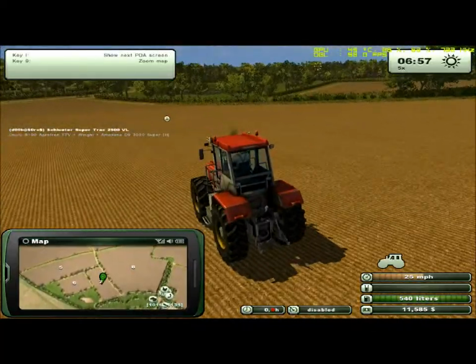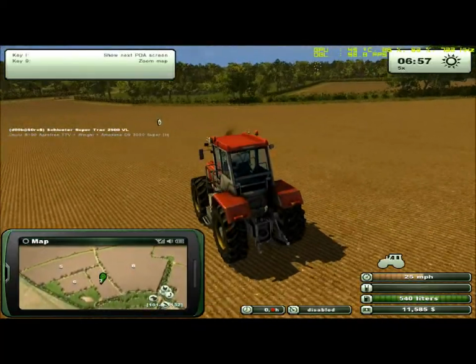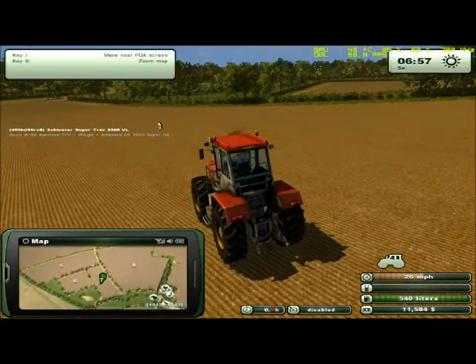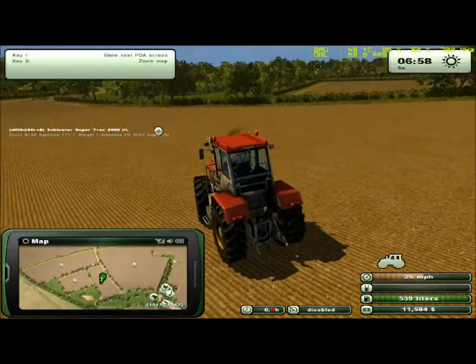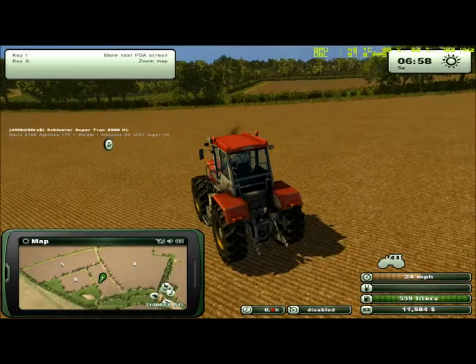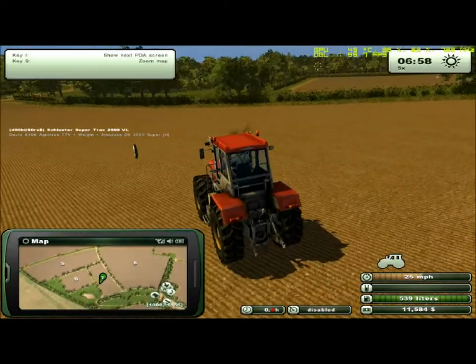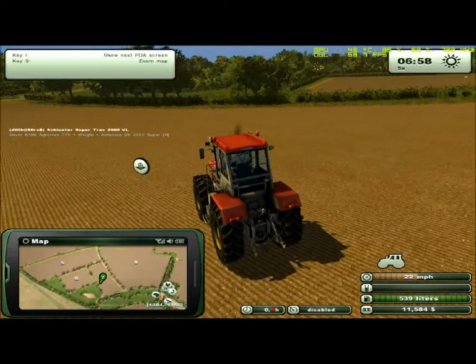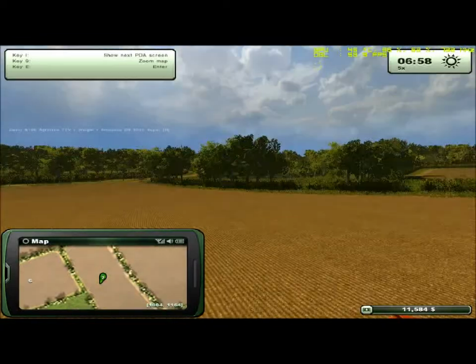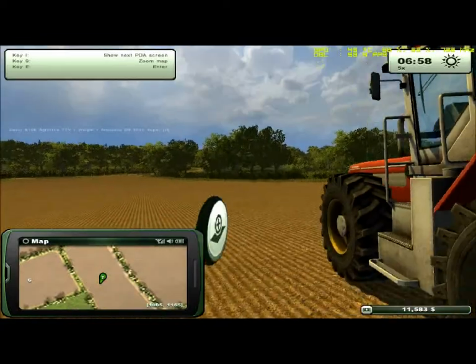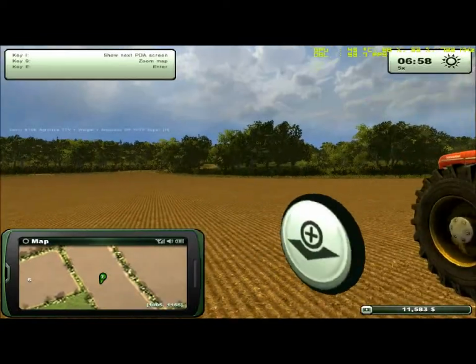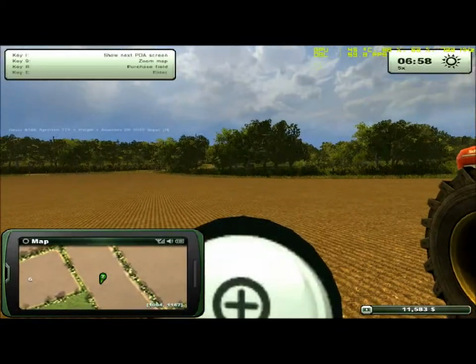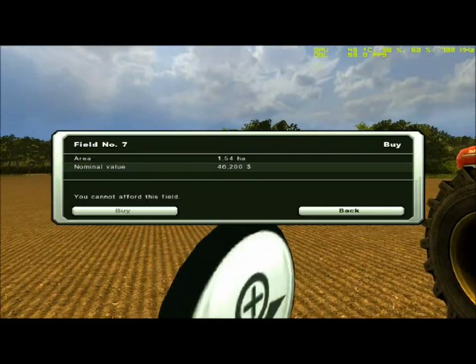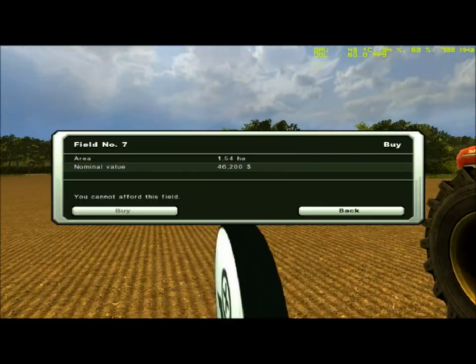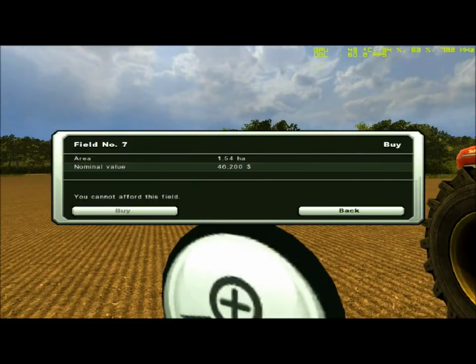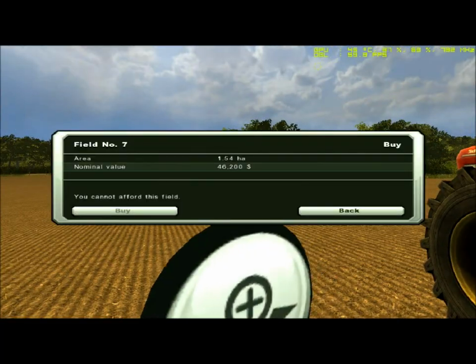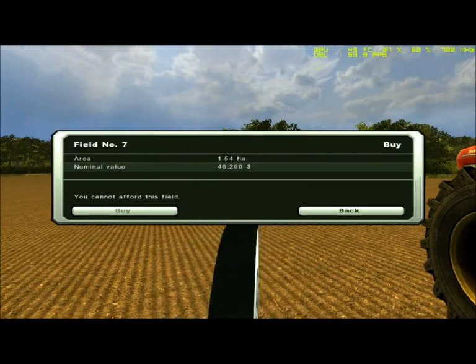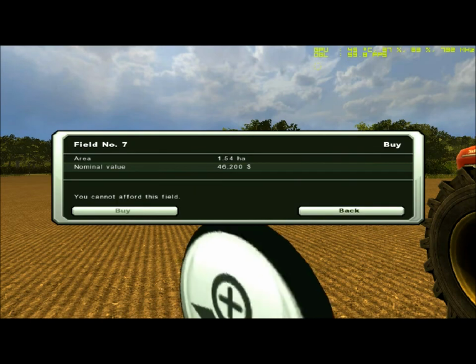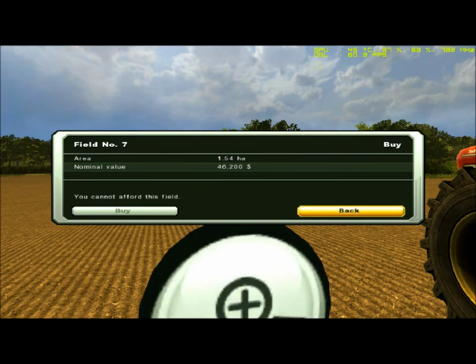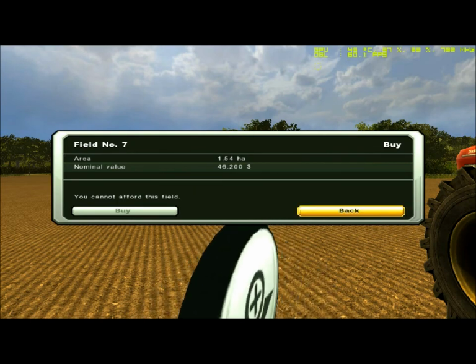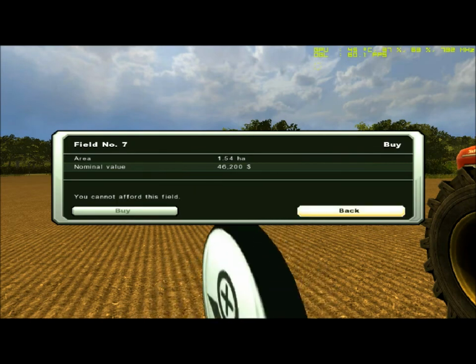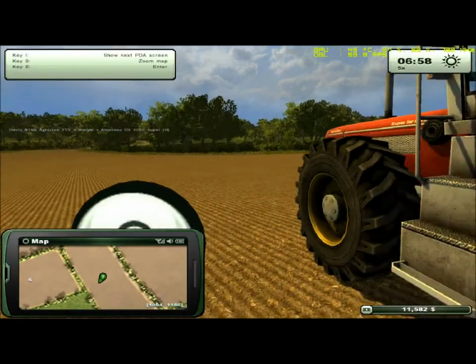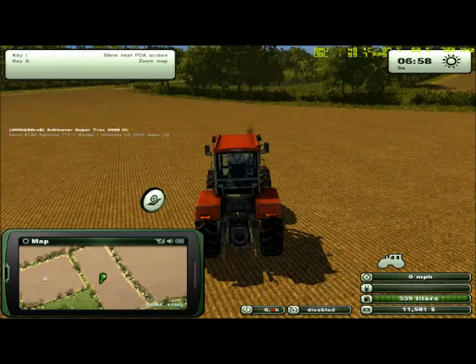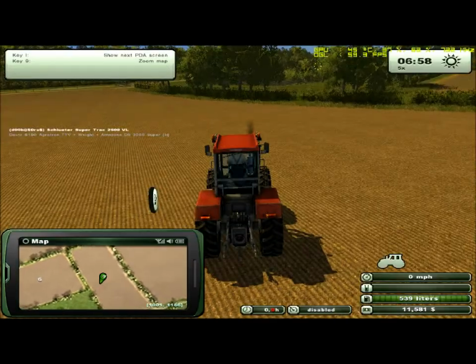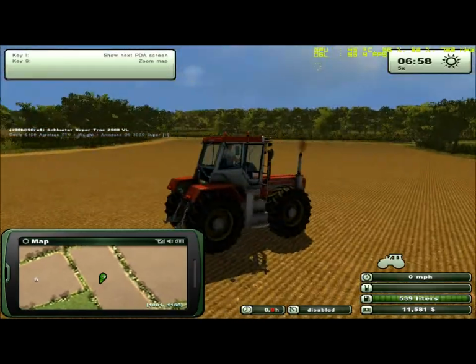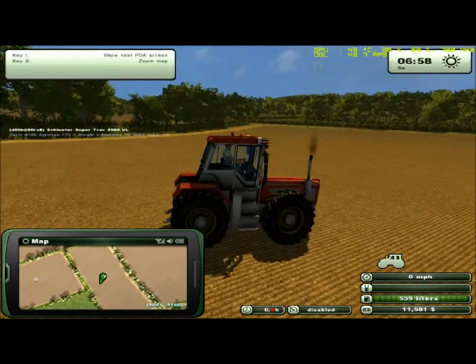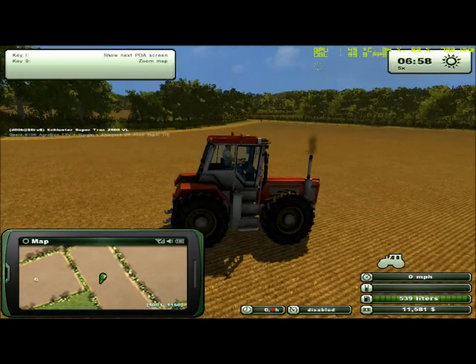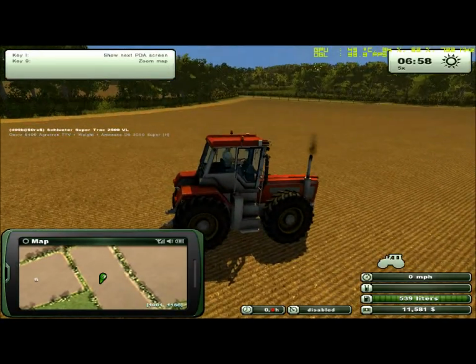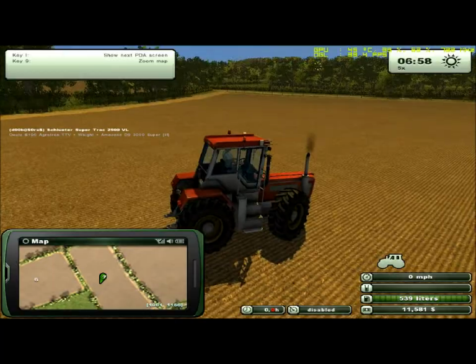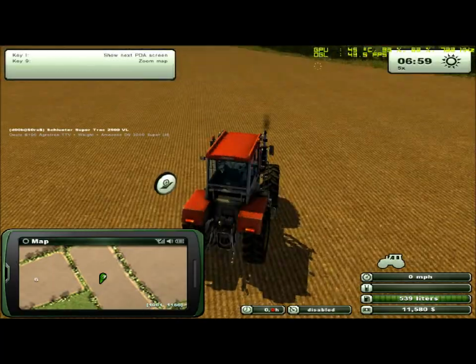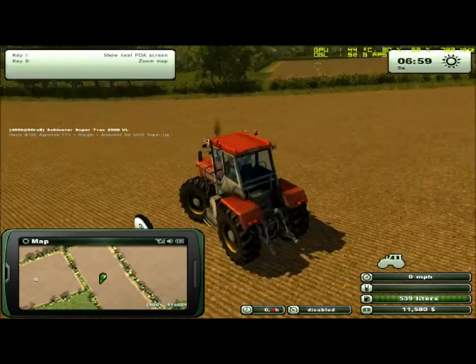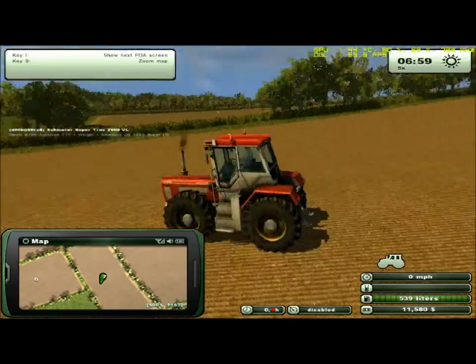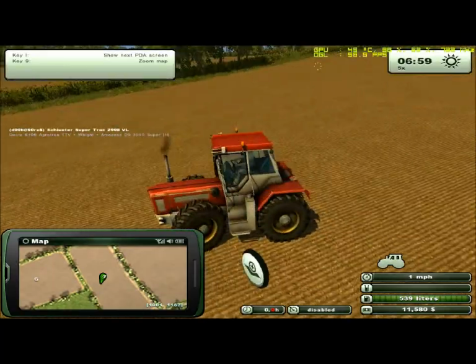This is about to check and see how much these fields are going for — 1.54 for 46,000? That's not too bad. These are good-sized fields.